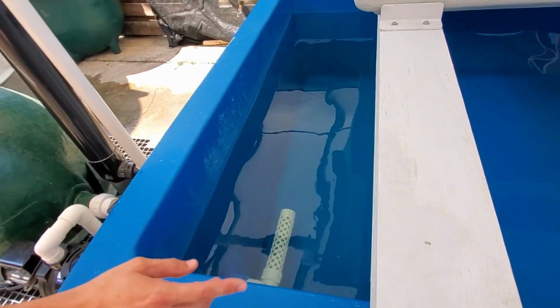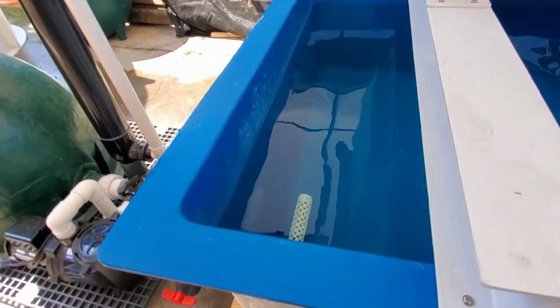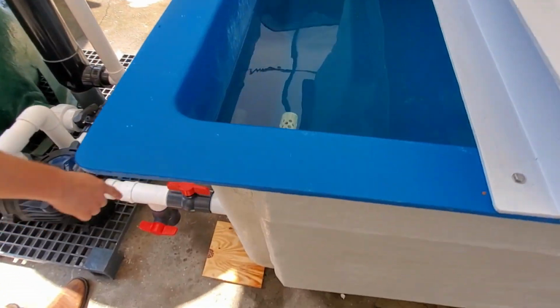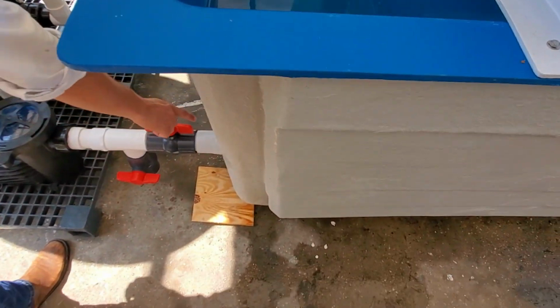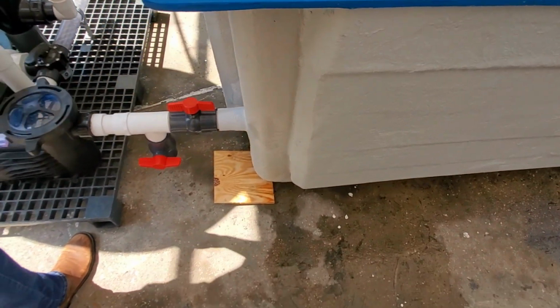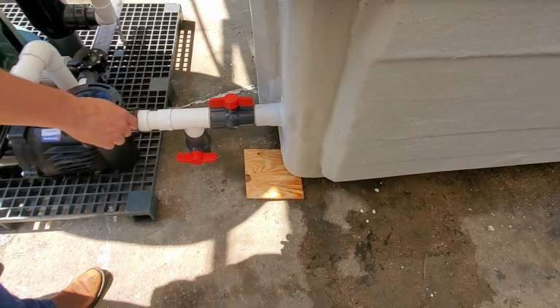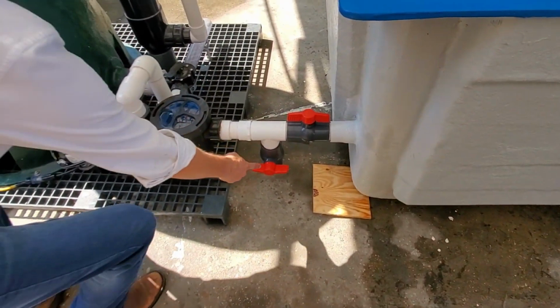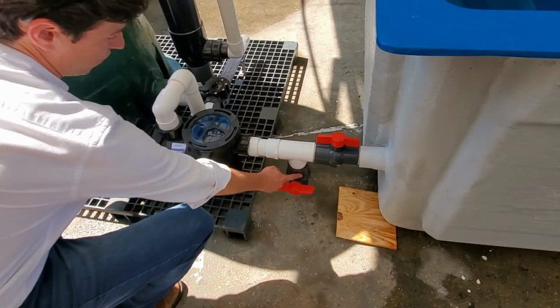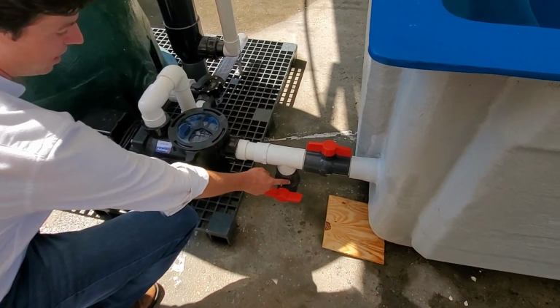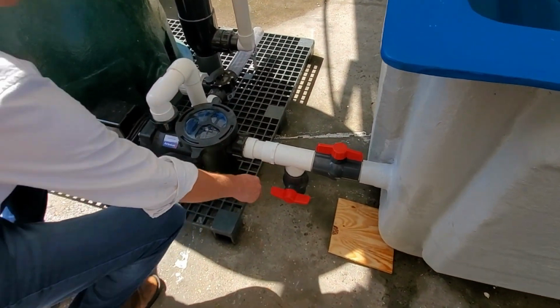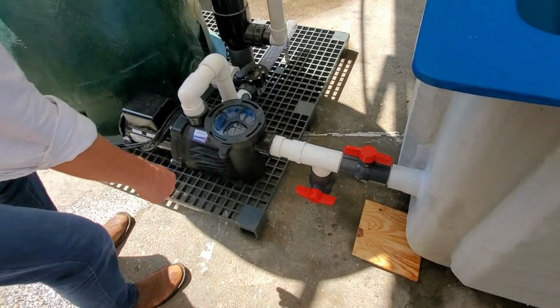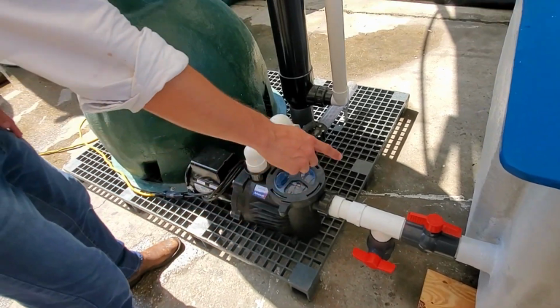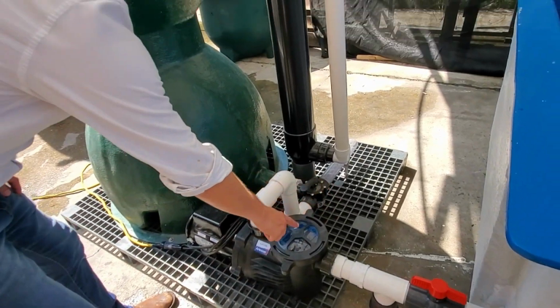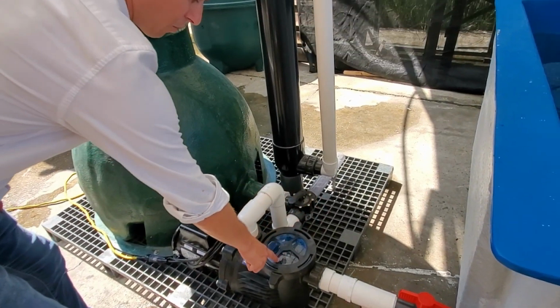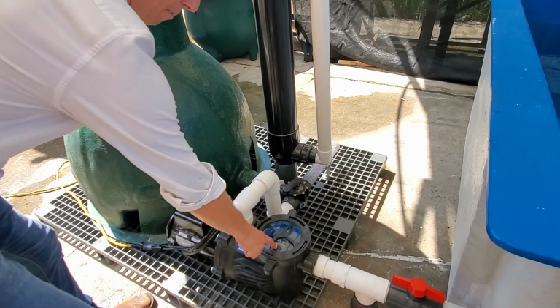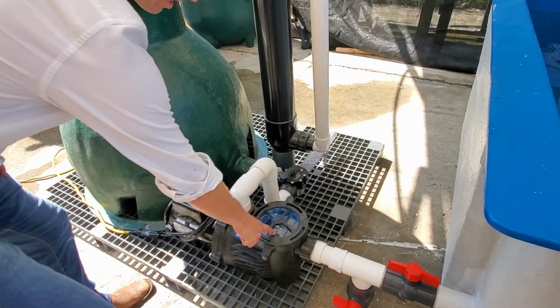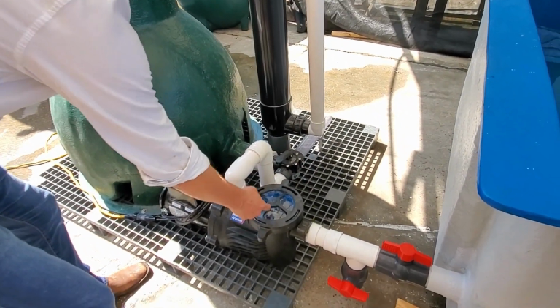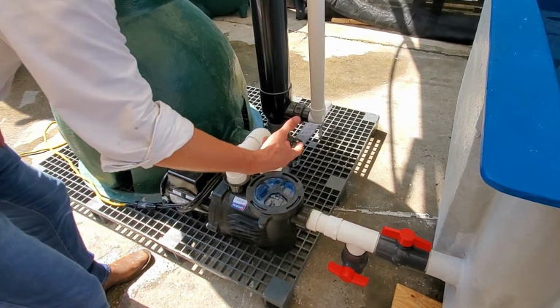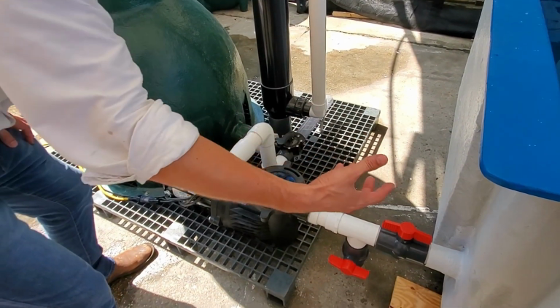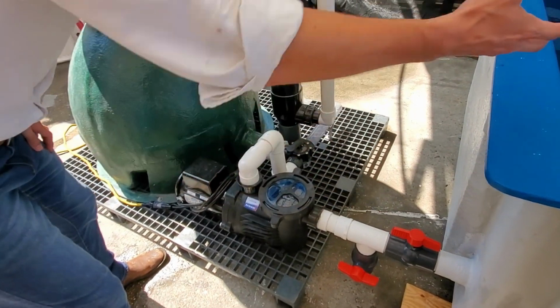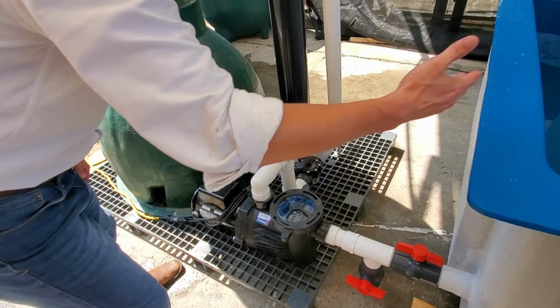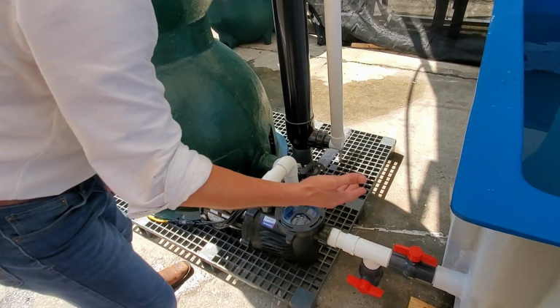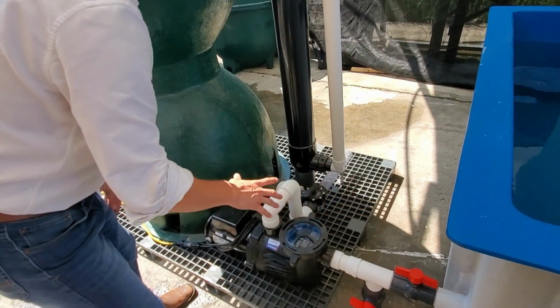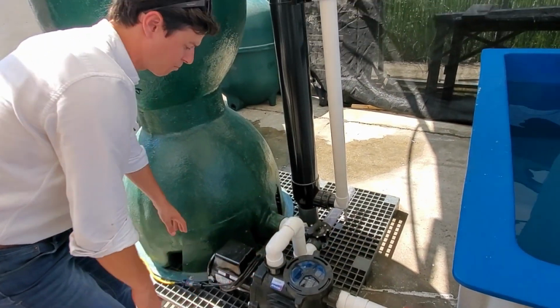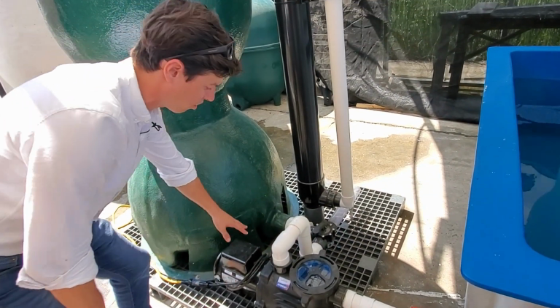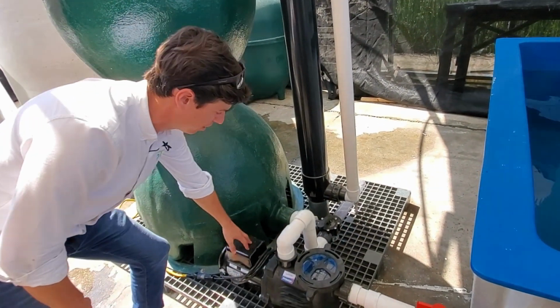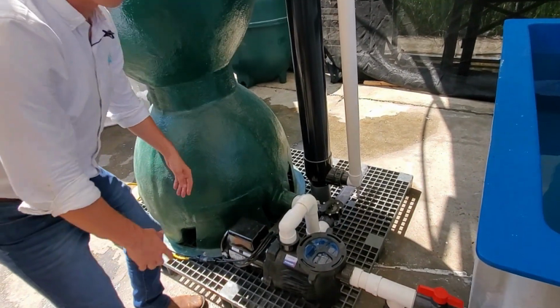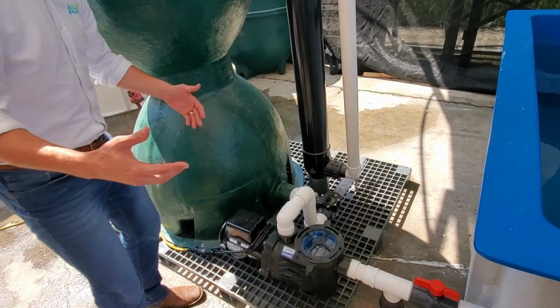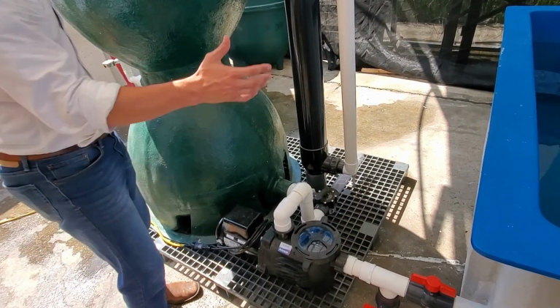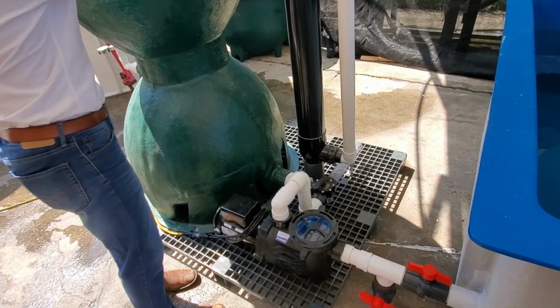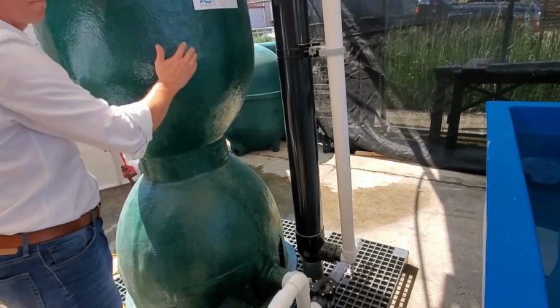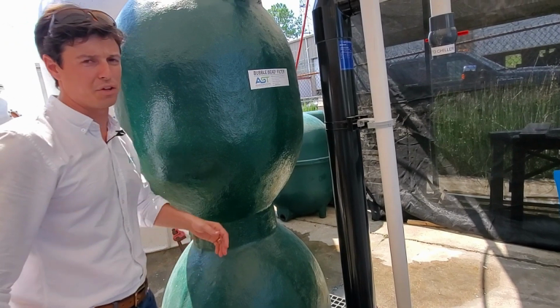If you follow our plumbing through here, we're going to have our tank drain here. Next, we've got our basket — that's going to catch anything else that might have gotten through the intake. We're trying to protect our impeller. Any small solids are going to be captured on the bead filter.